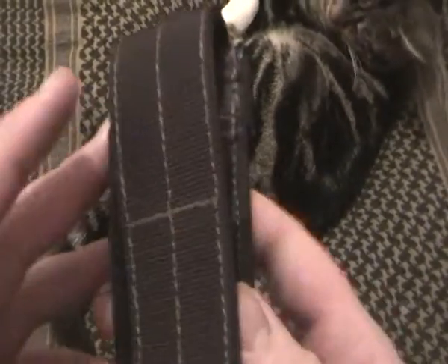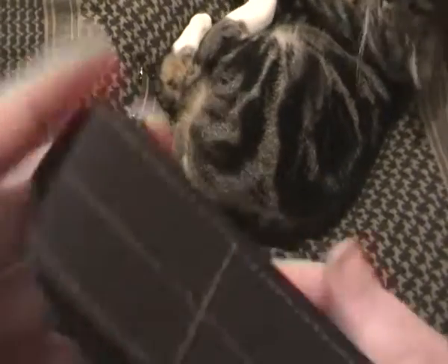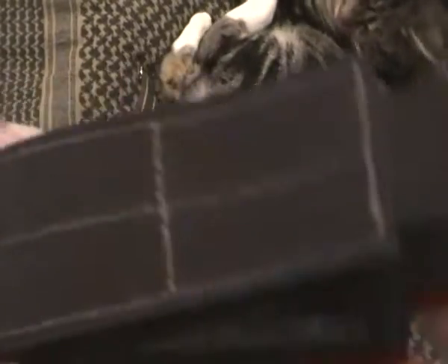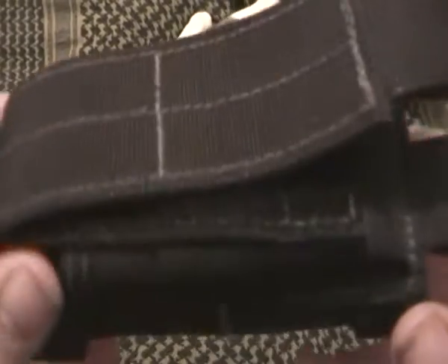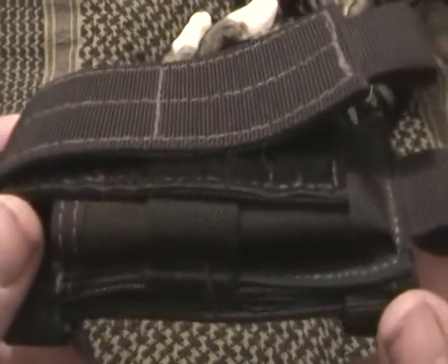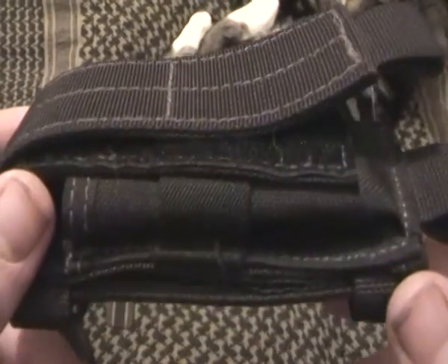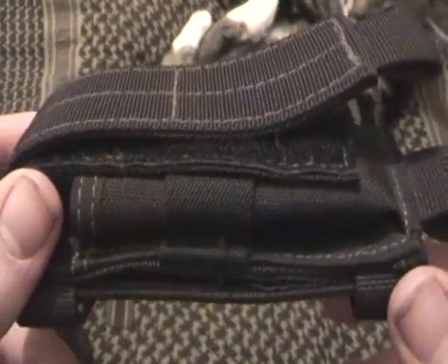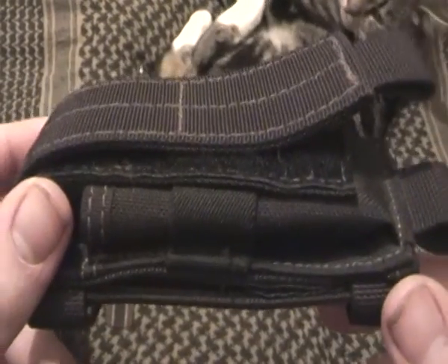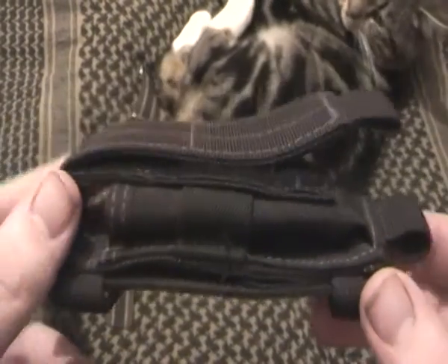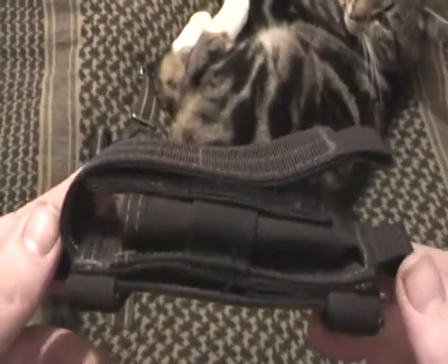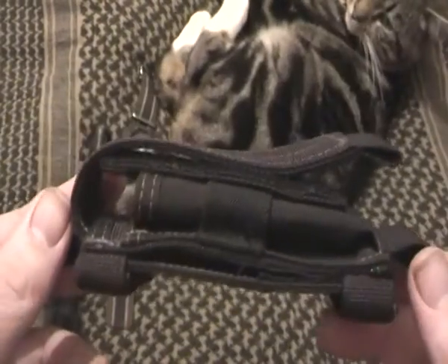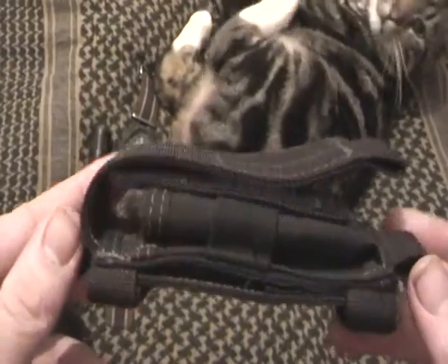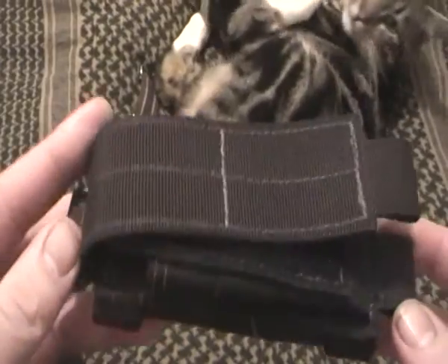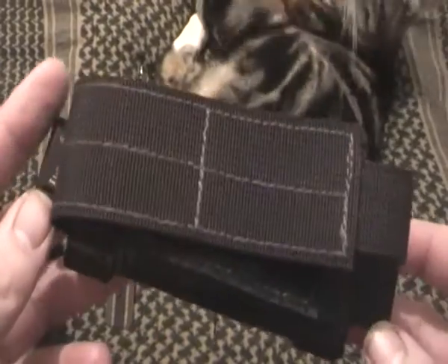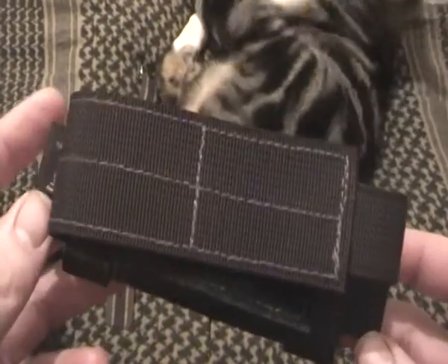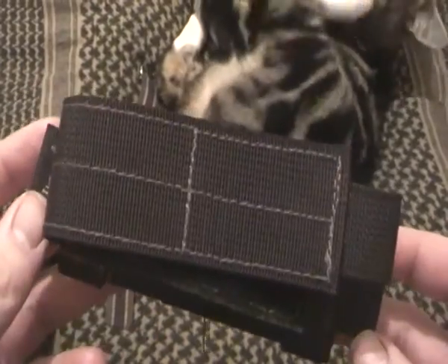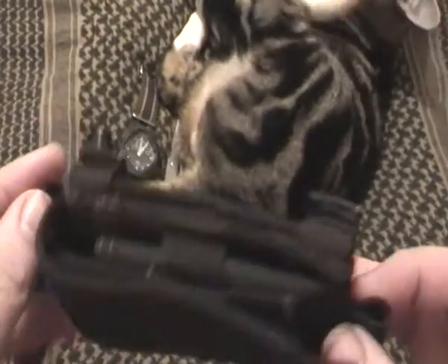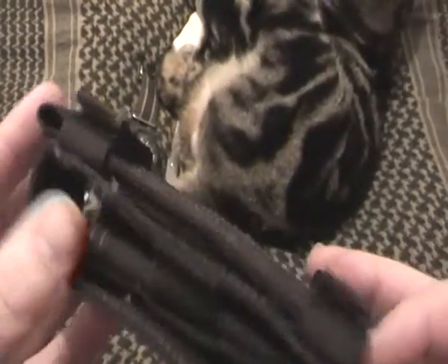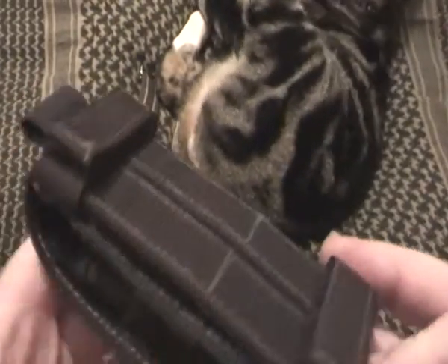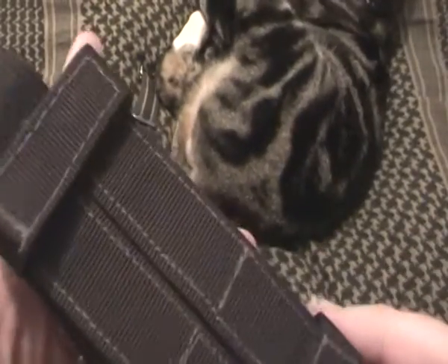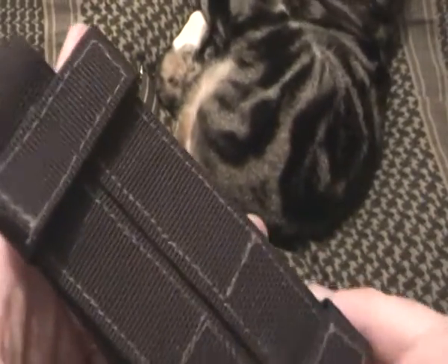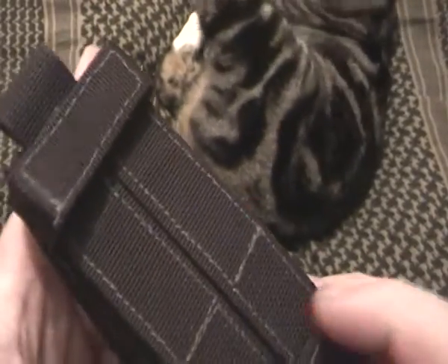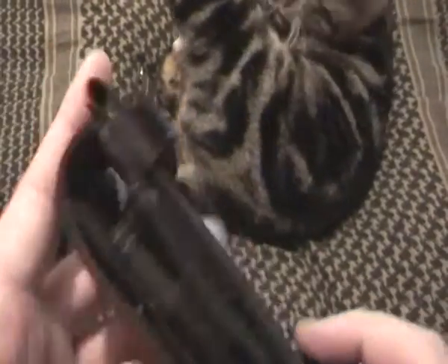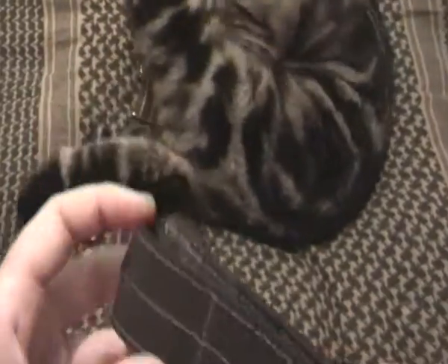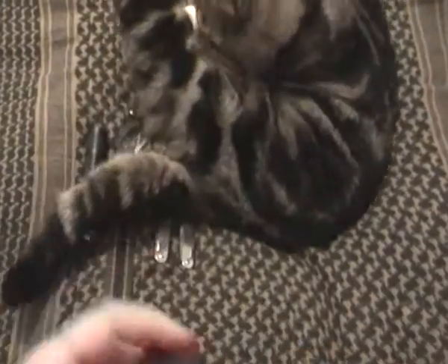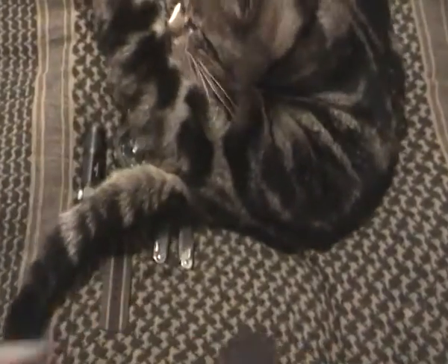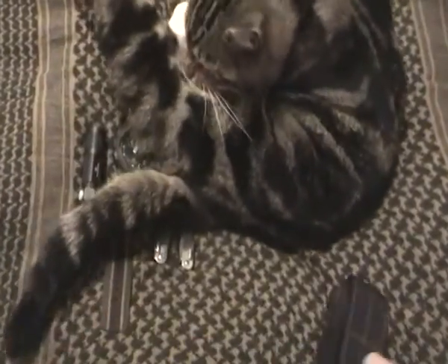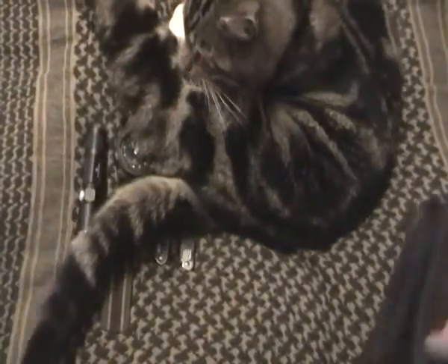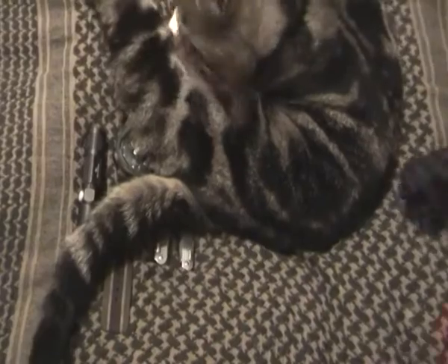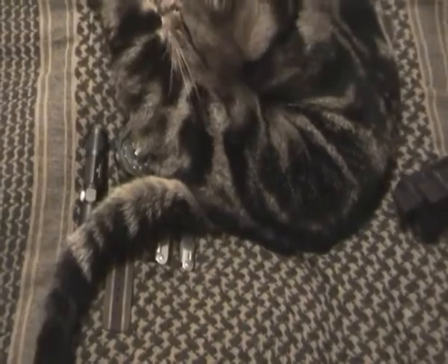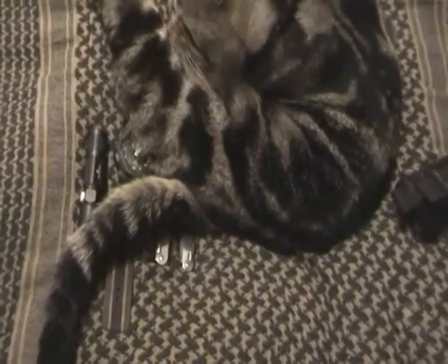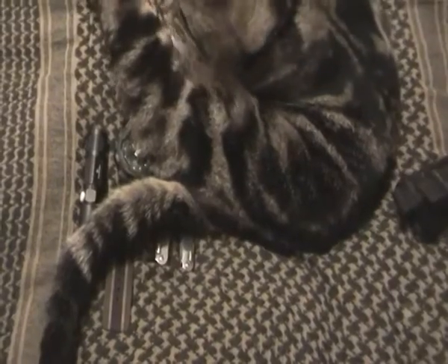I carry the multi-tool in this sheath — it's a Maxpedition single sheath, which stays on the belt.